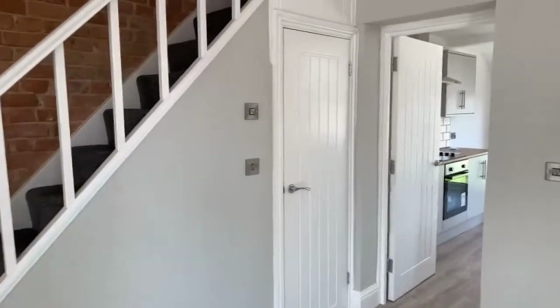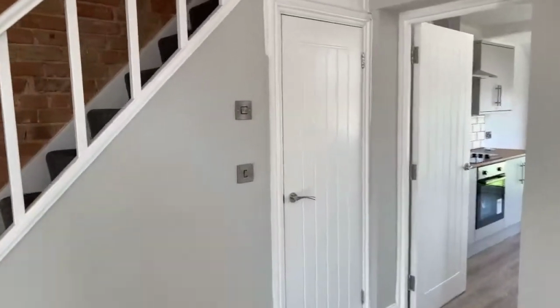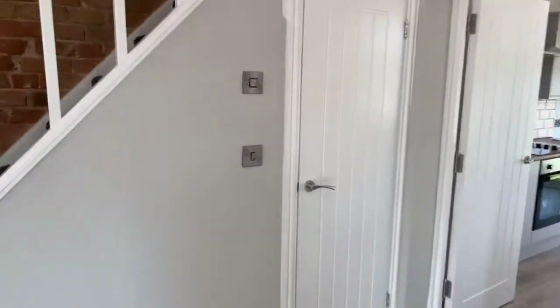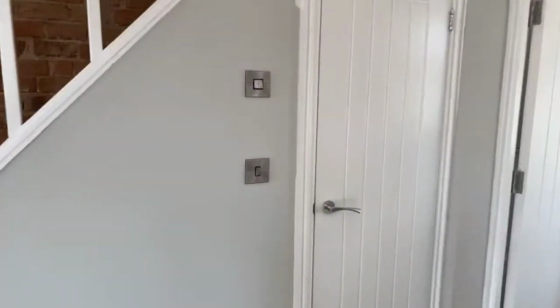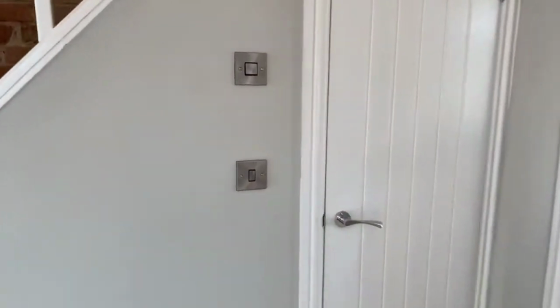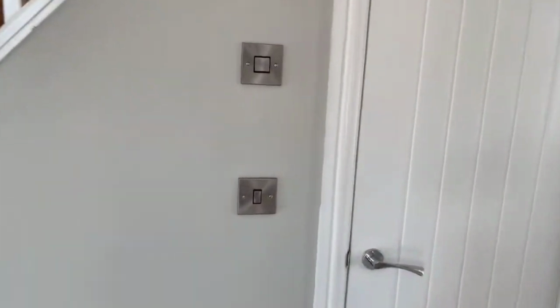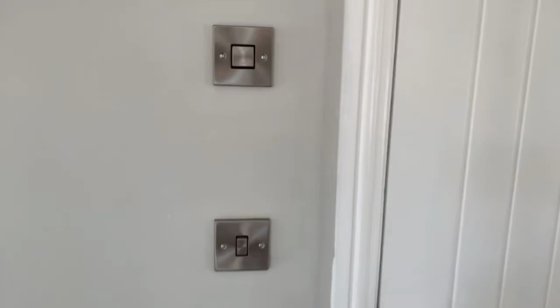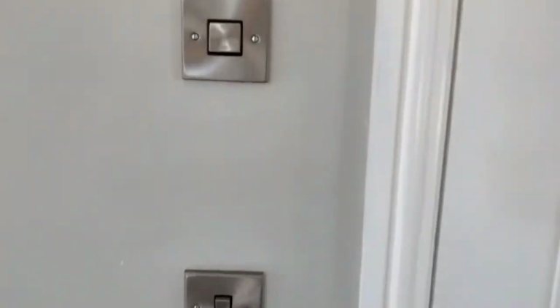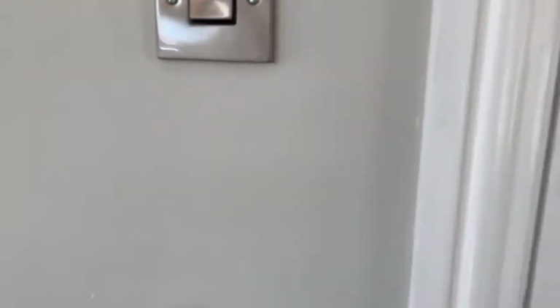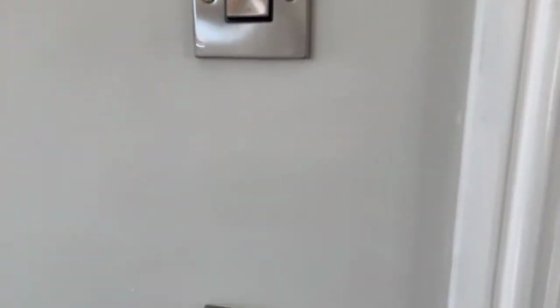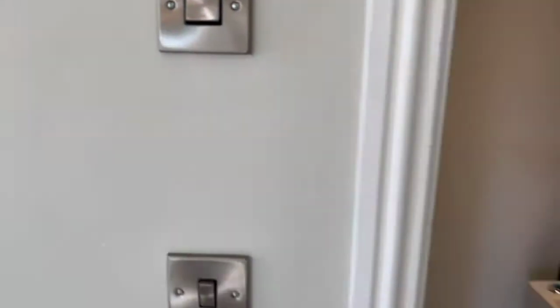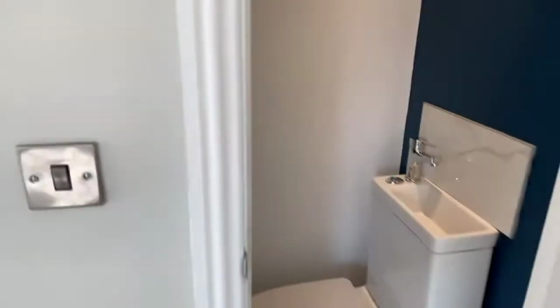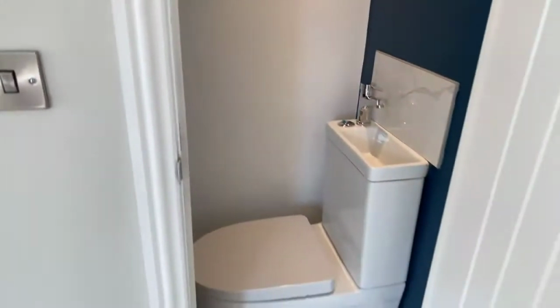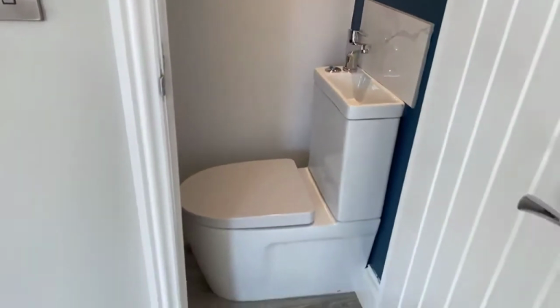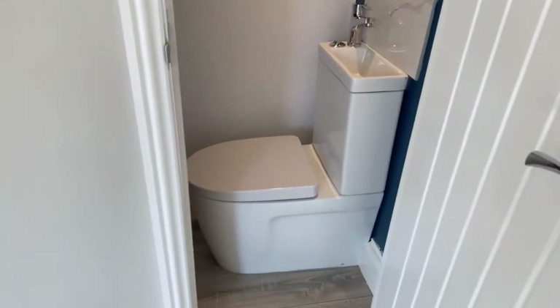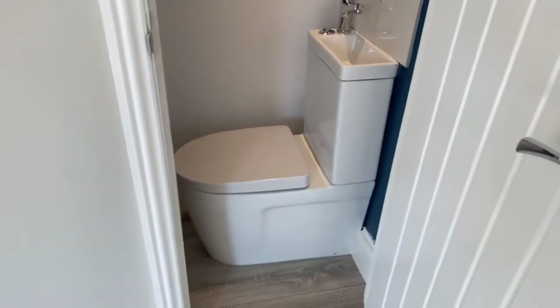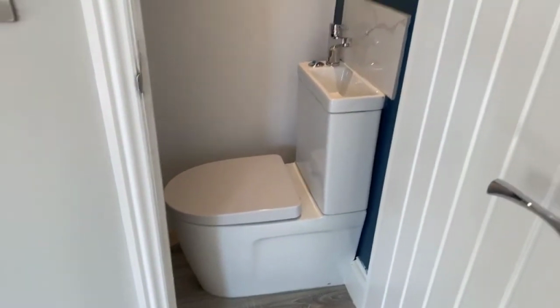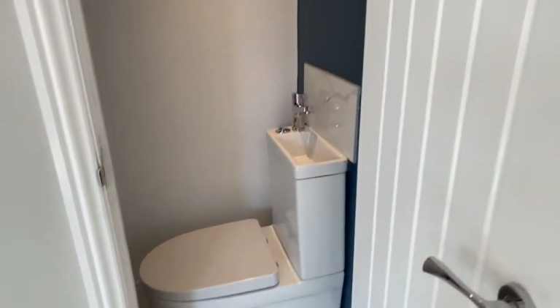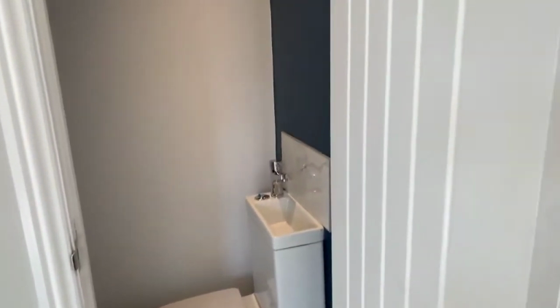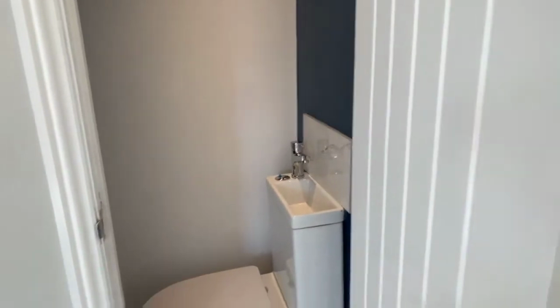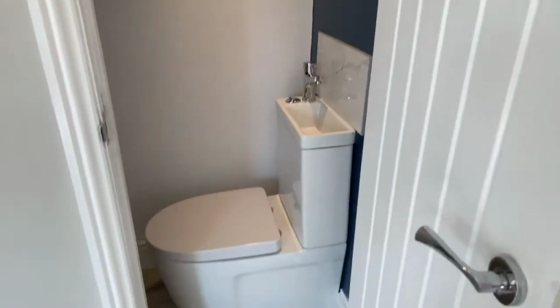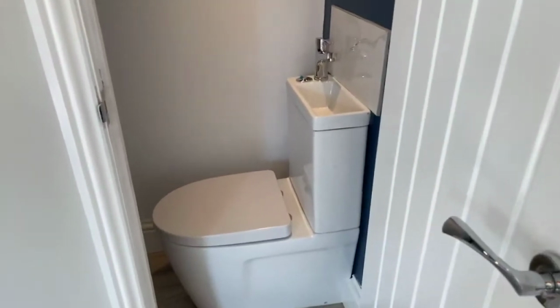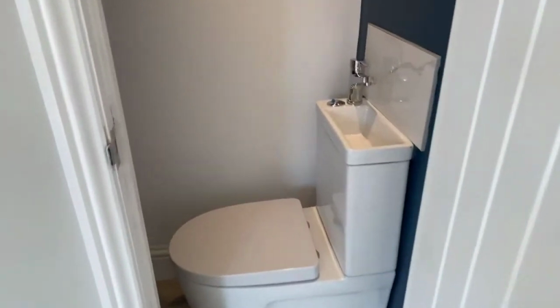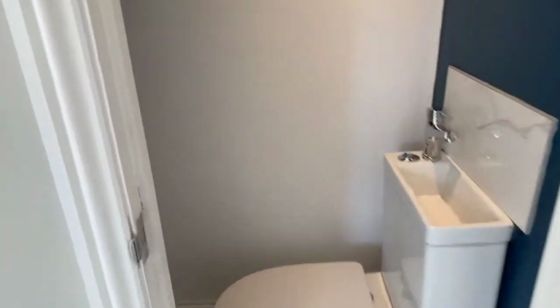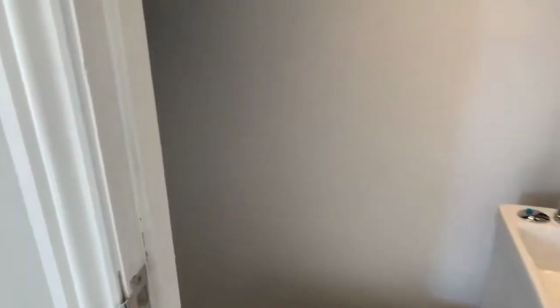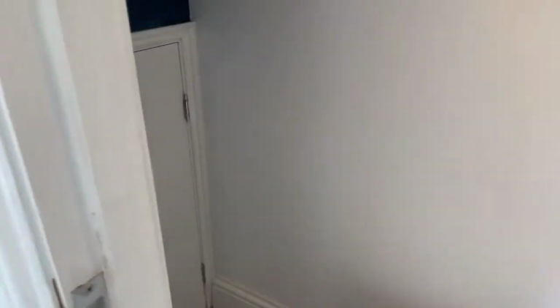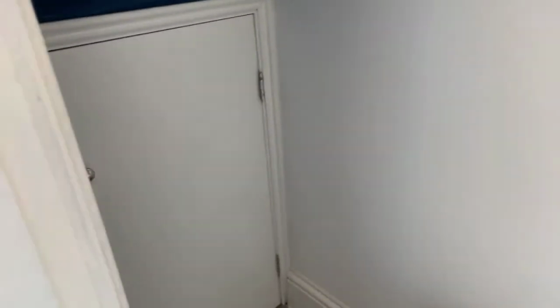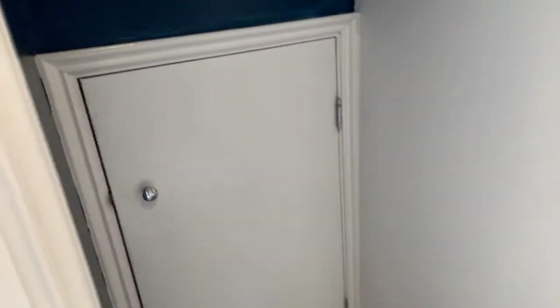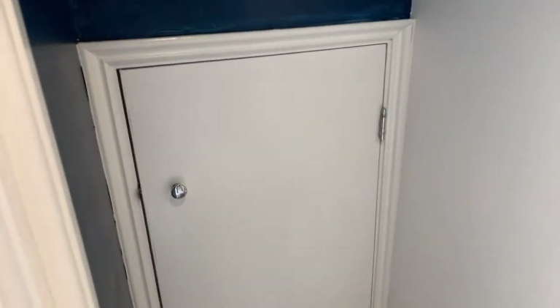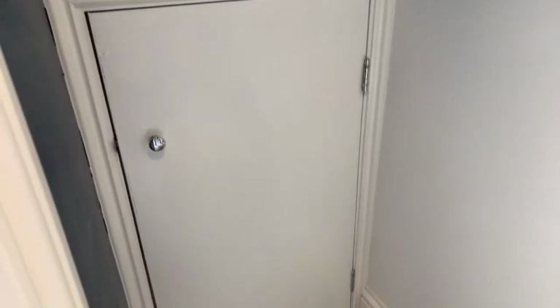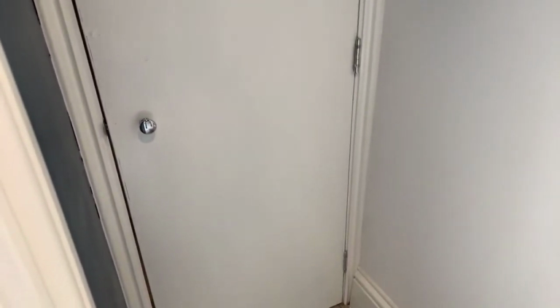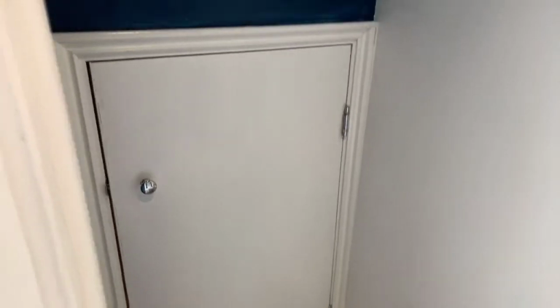Just under the stairs, where you would normally expect a storage cupboard, we have a downstairs cloakroom — it's really handy. All your meters are located in that cupboard in there as well.